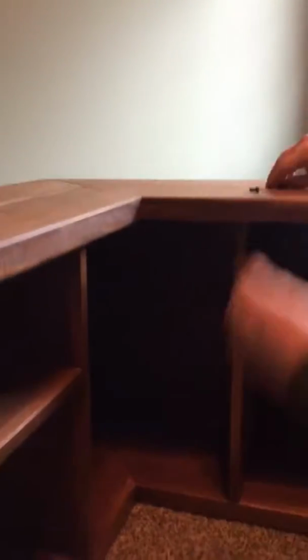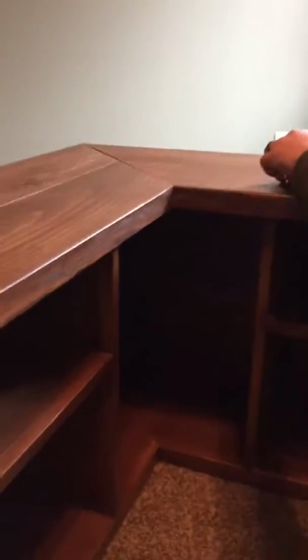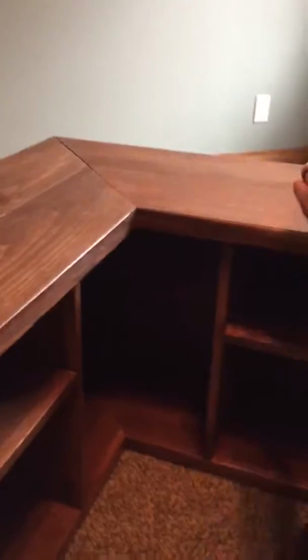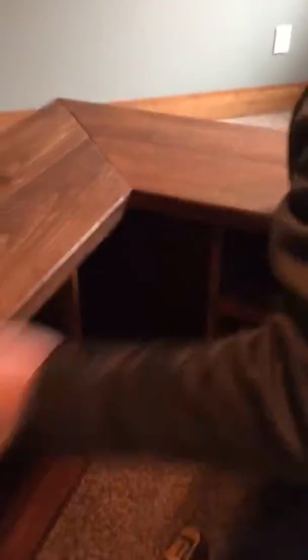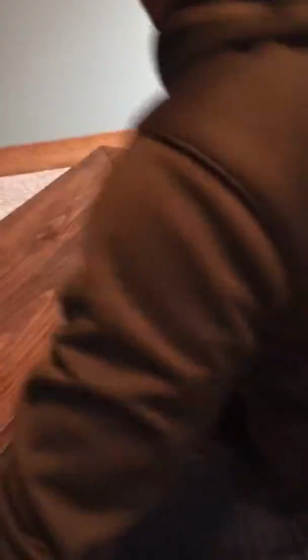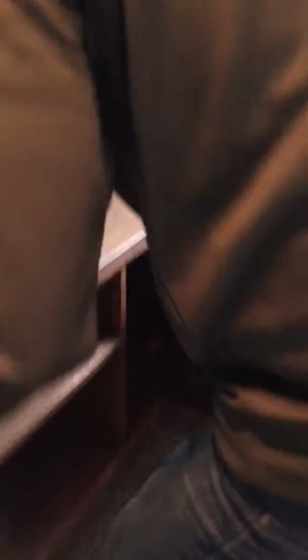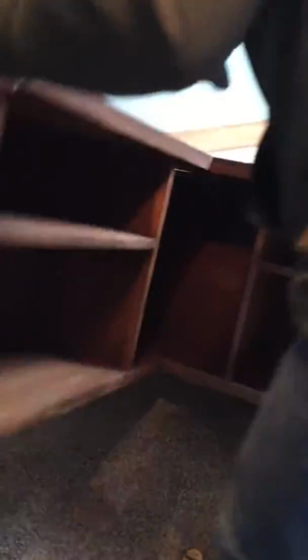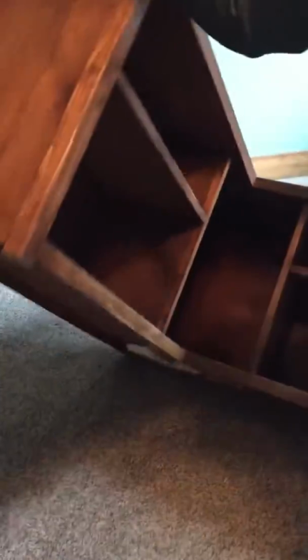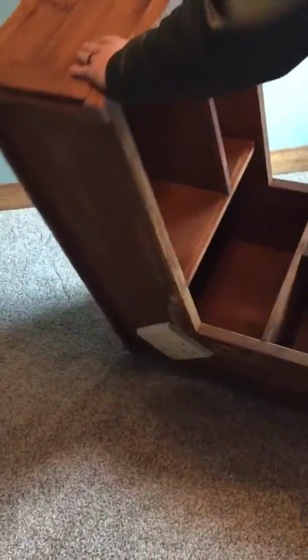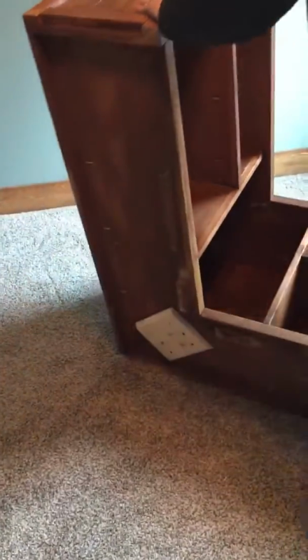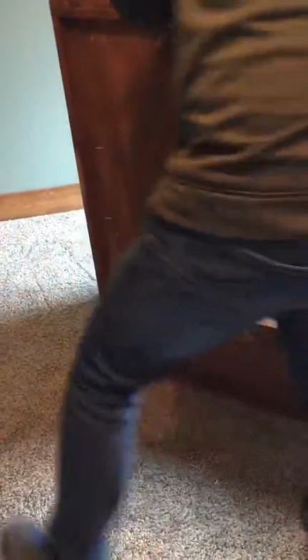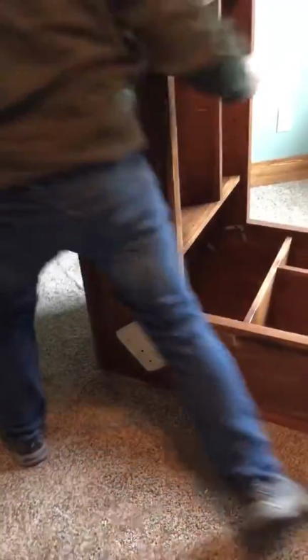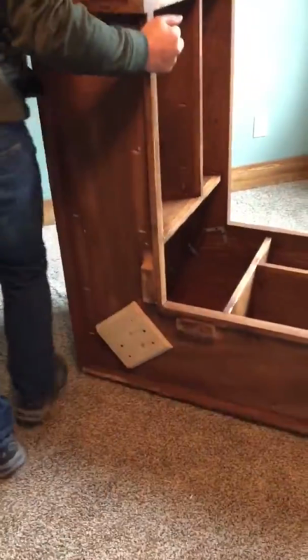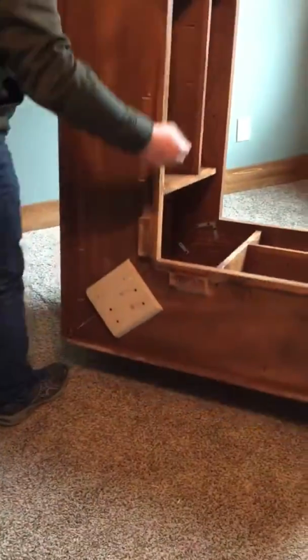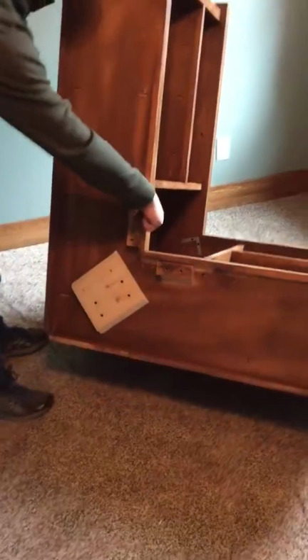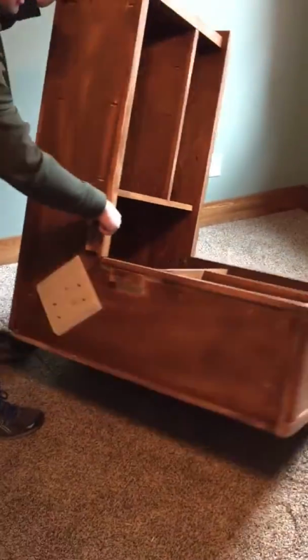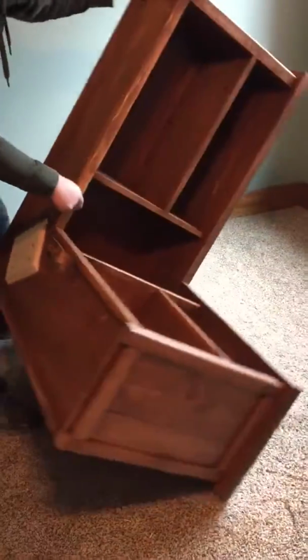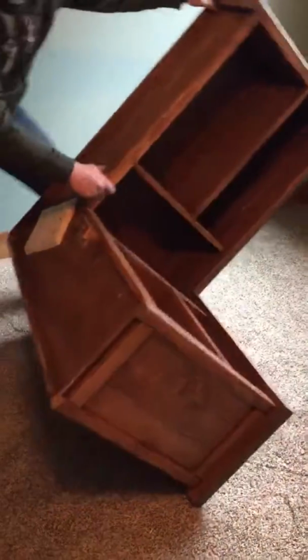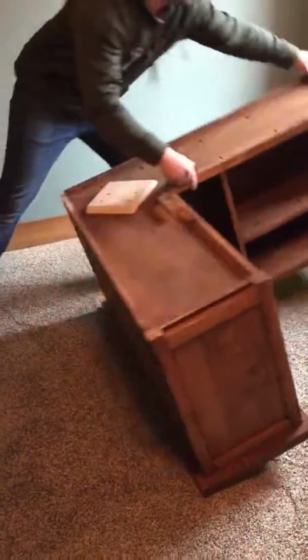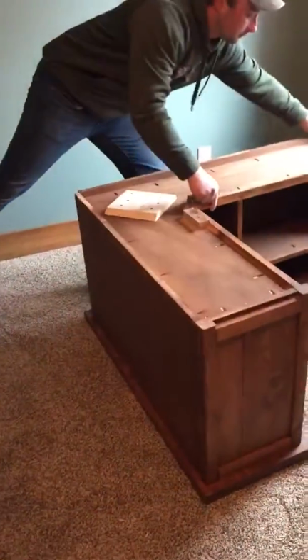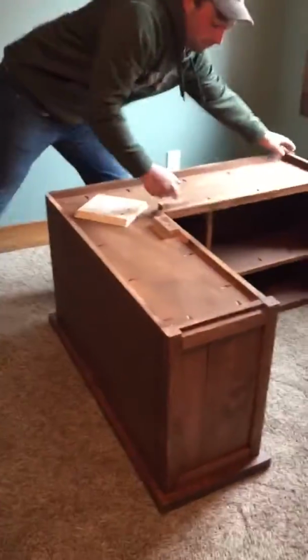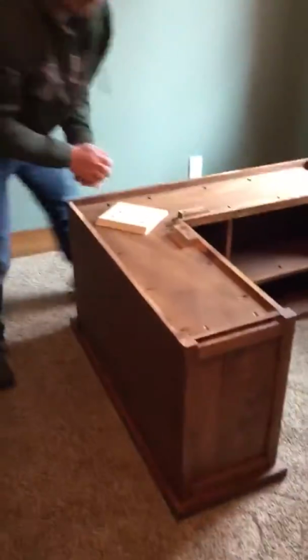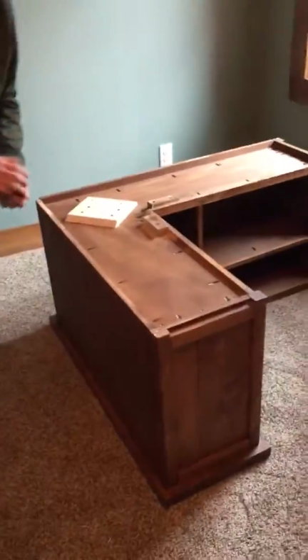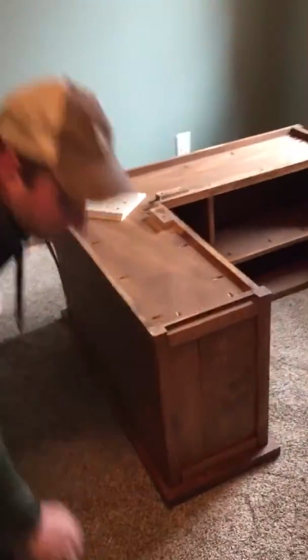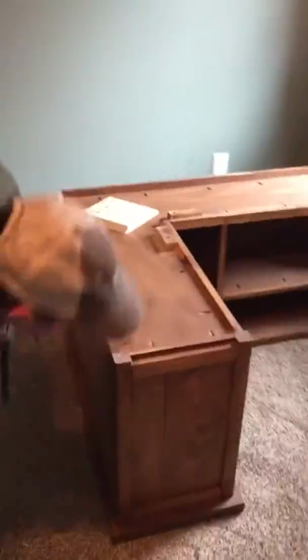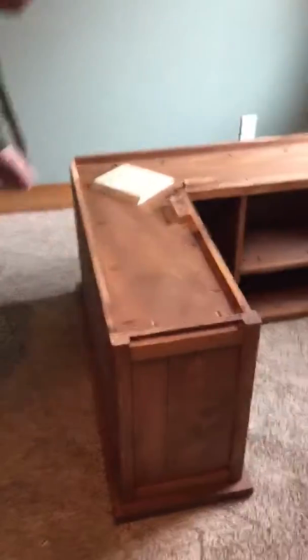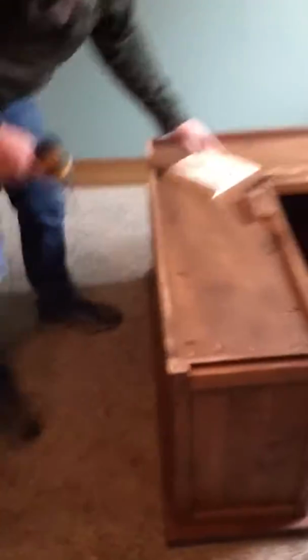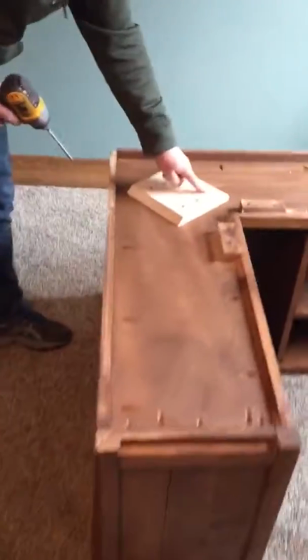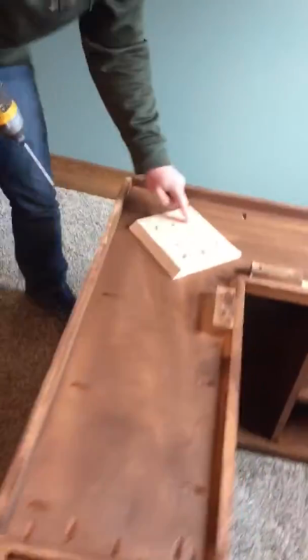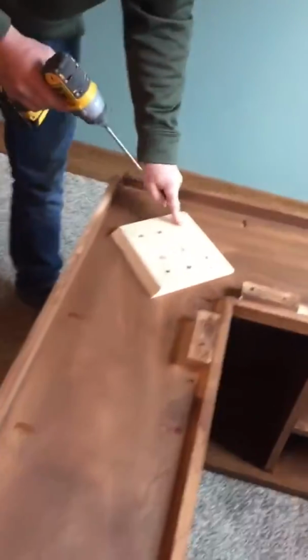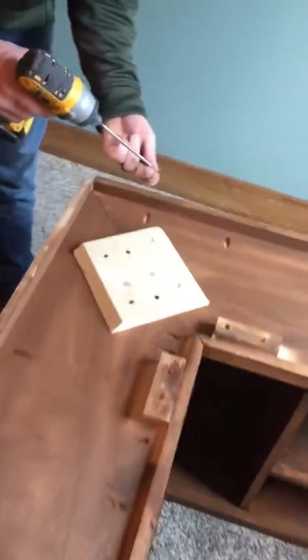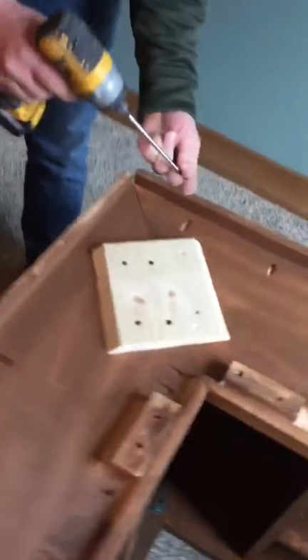You can now flip the bench over all the way on the top. There'll be two screws you put in on these holes right here.